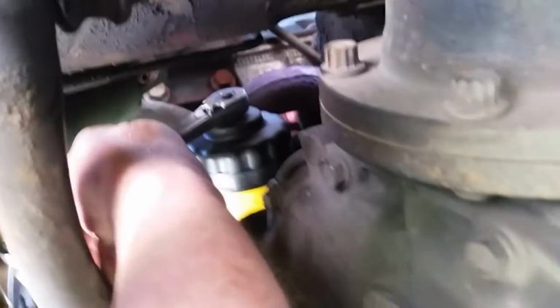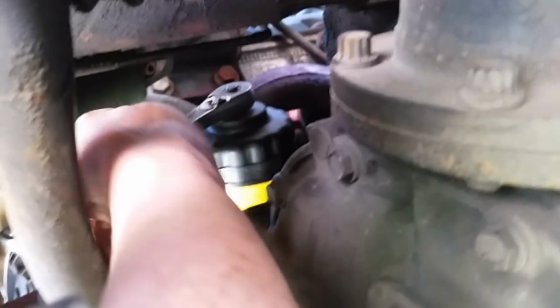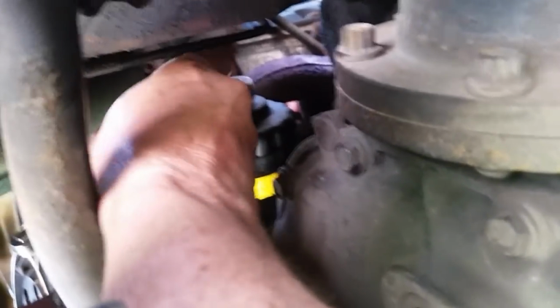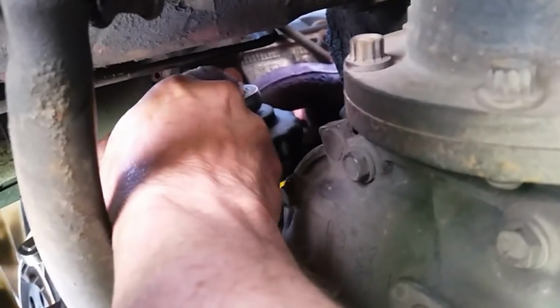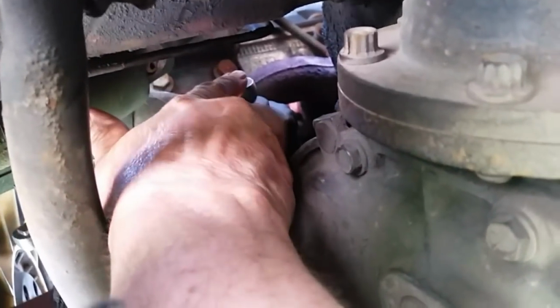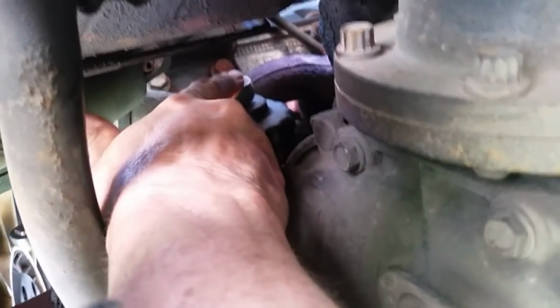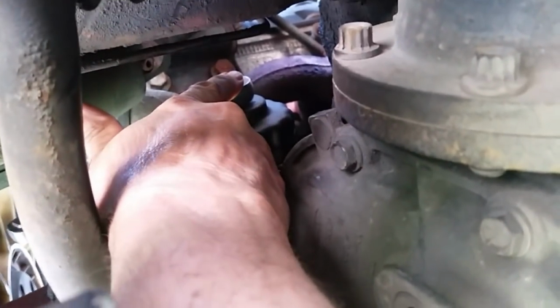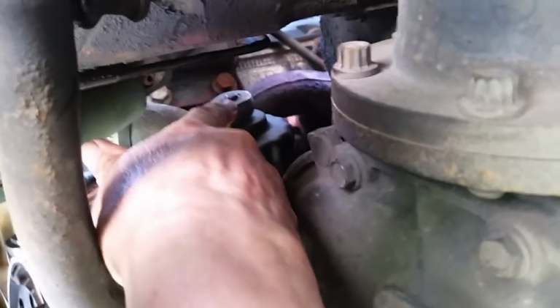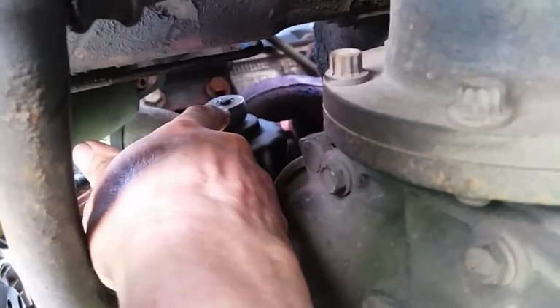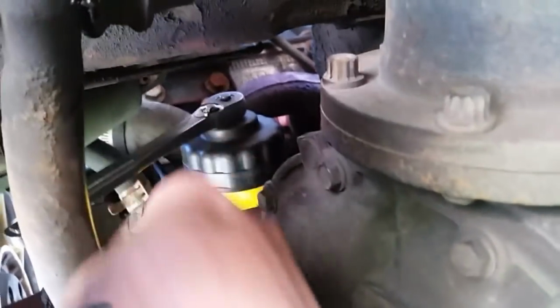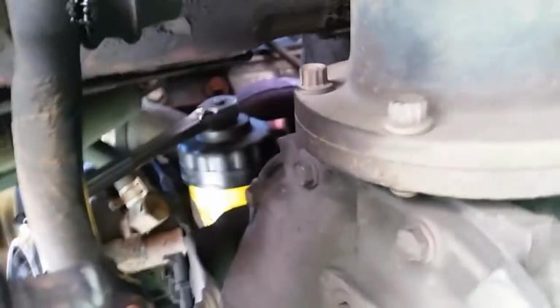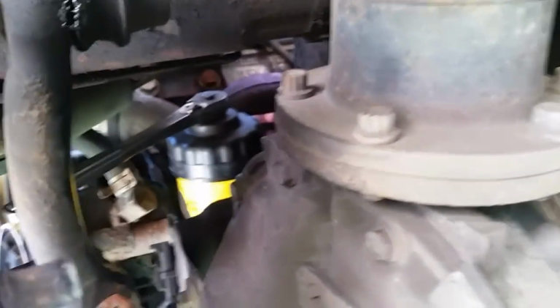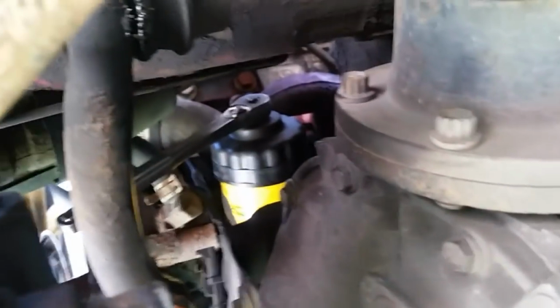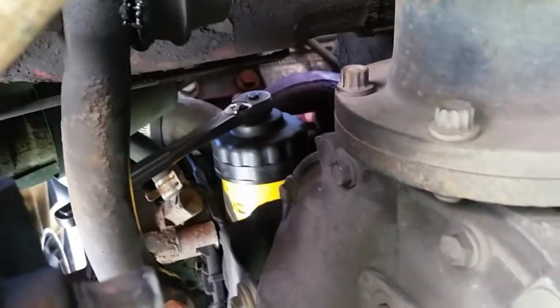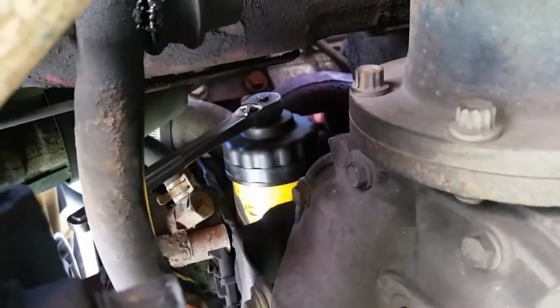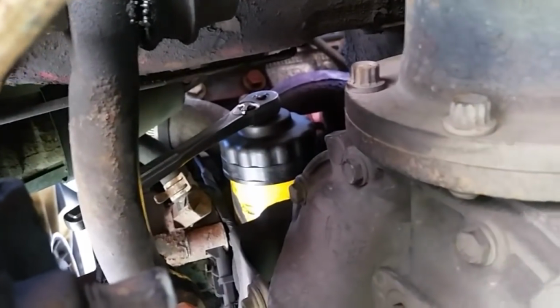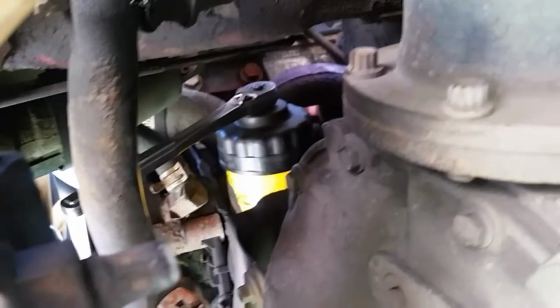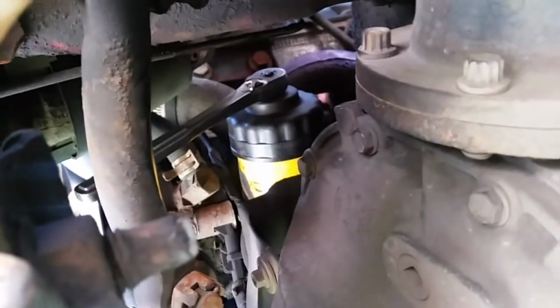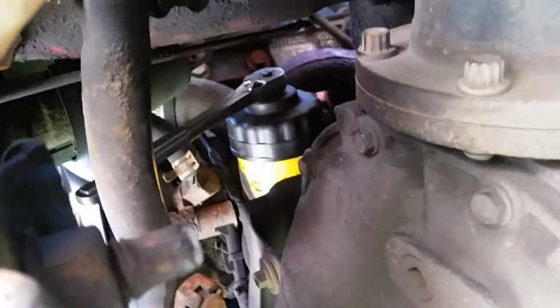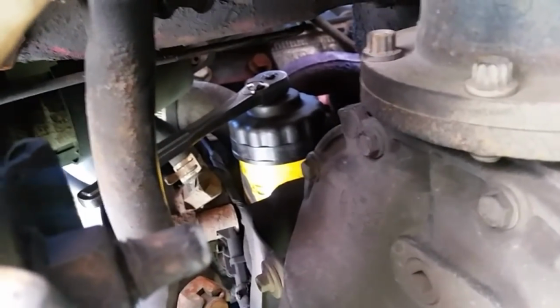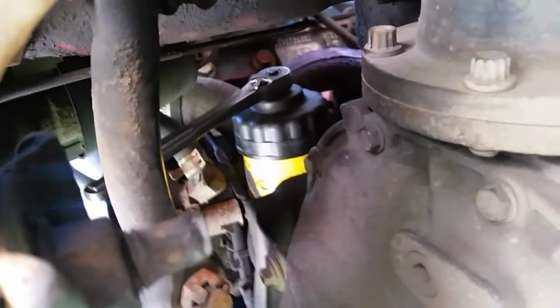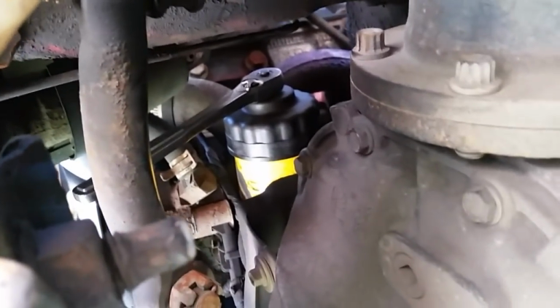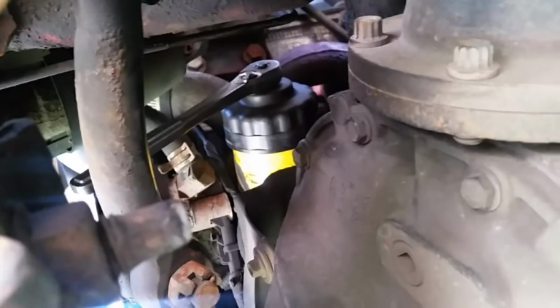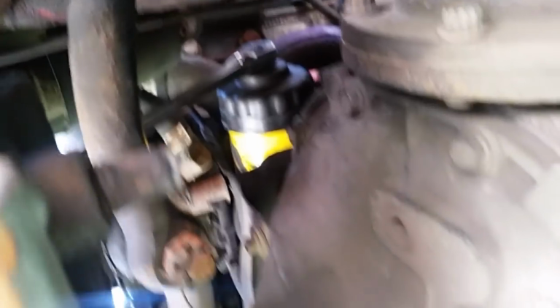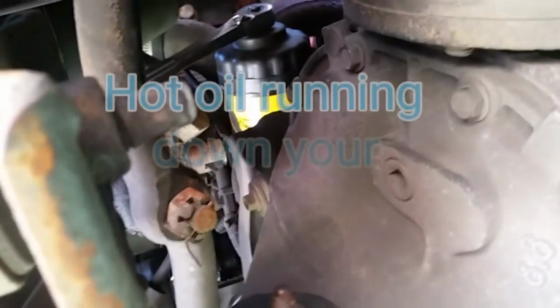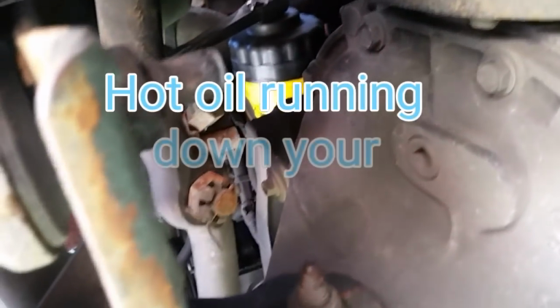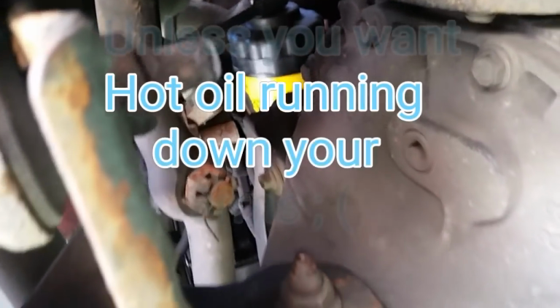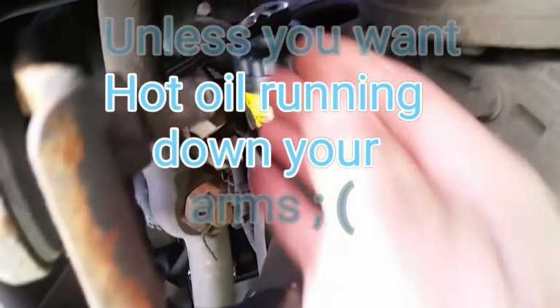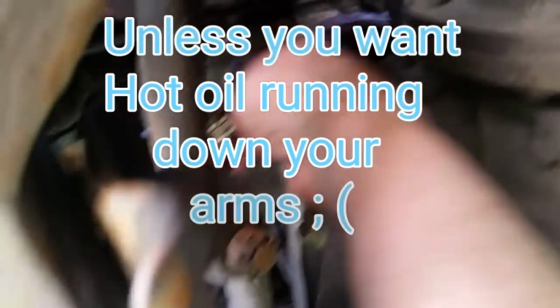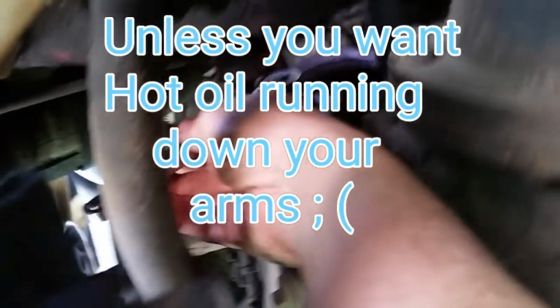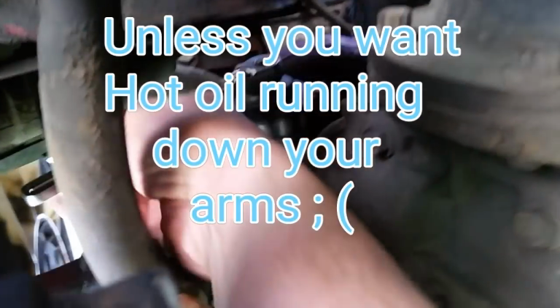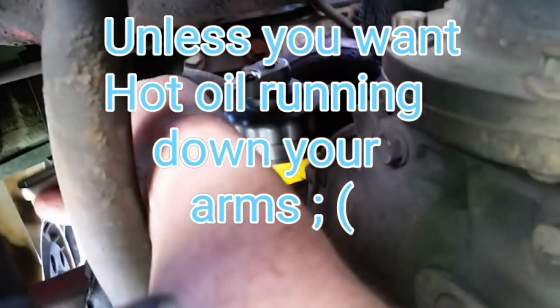They put that one on there good. This engine — I drove it three hours ago, it's been sitting with the hood open and this motor is still pretty warm. You really got to let these big motors cool down before you can get these oil filters off. Let's try this again.